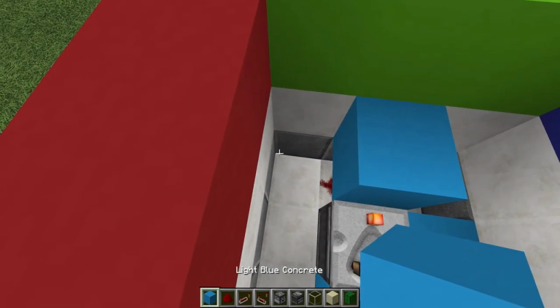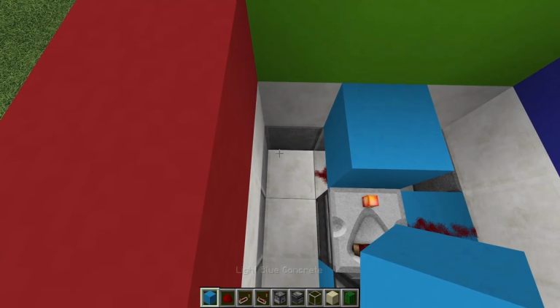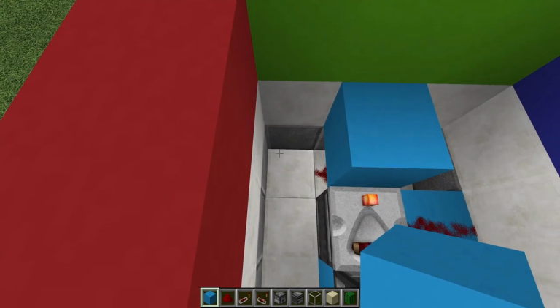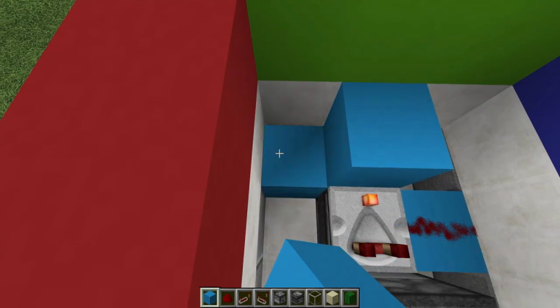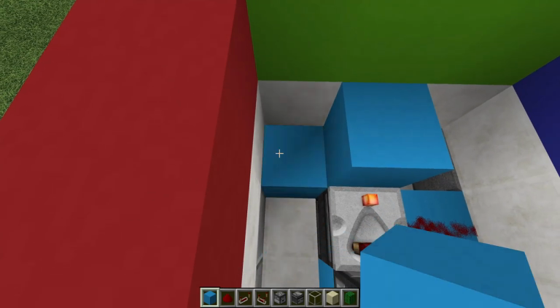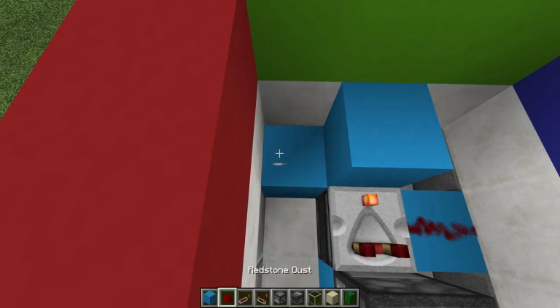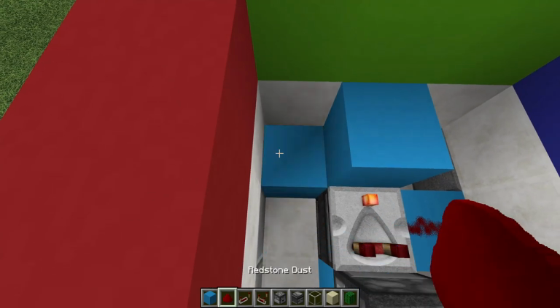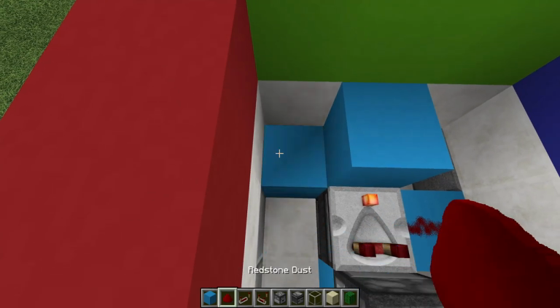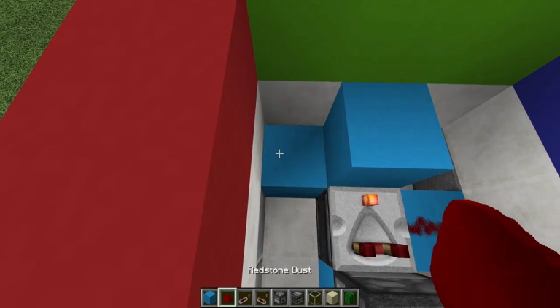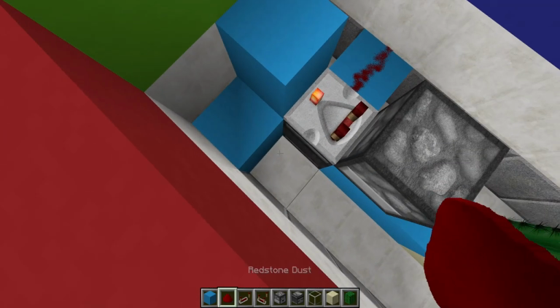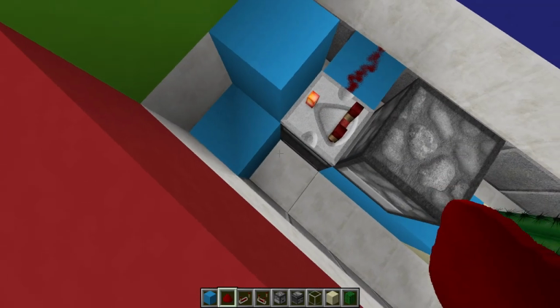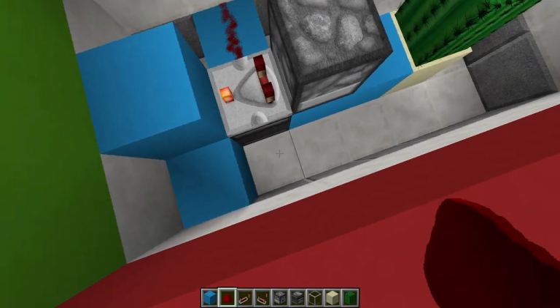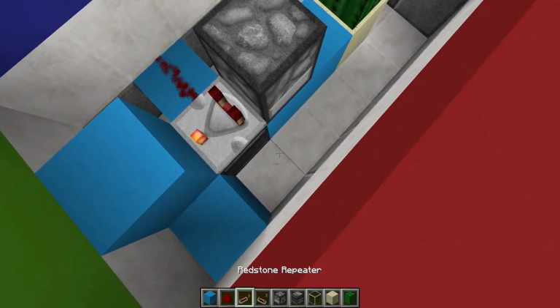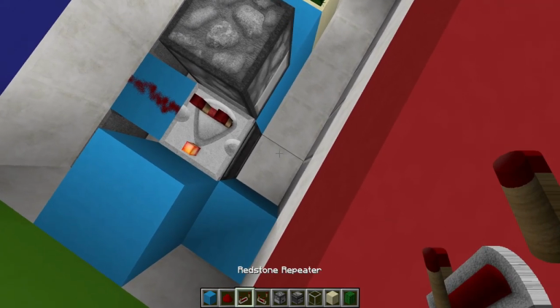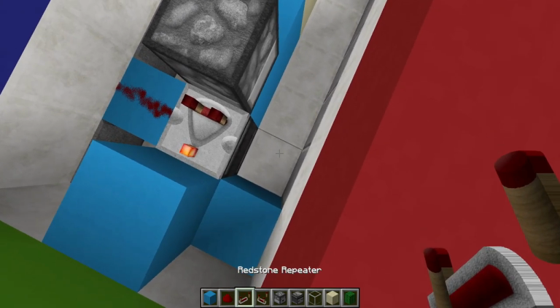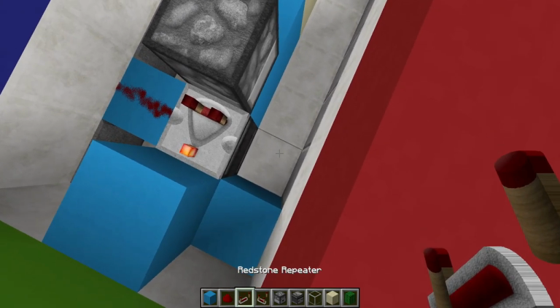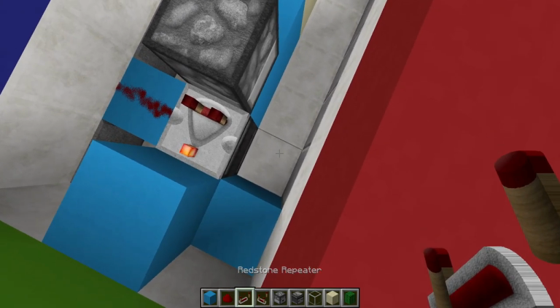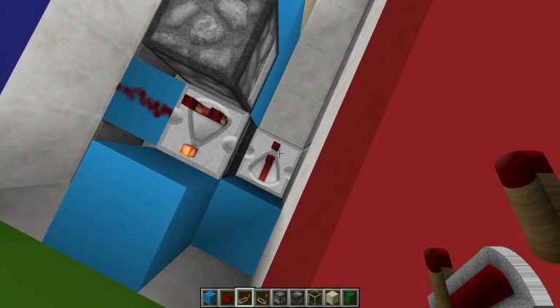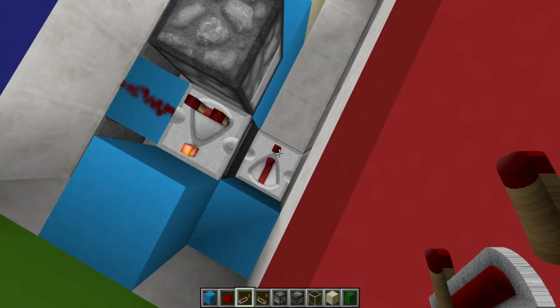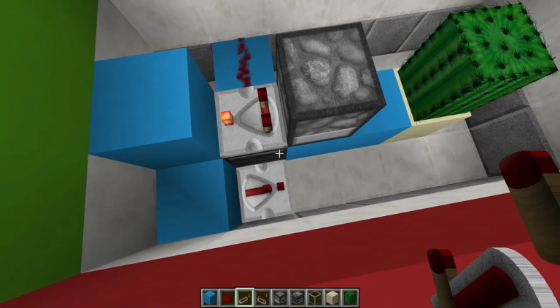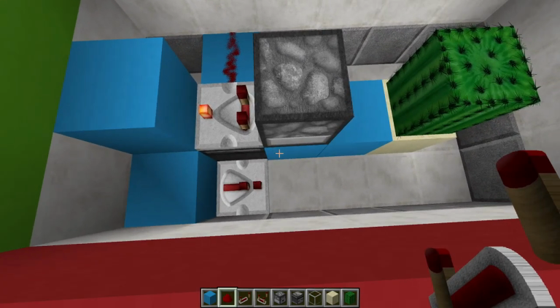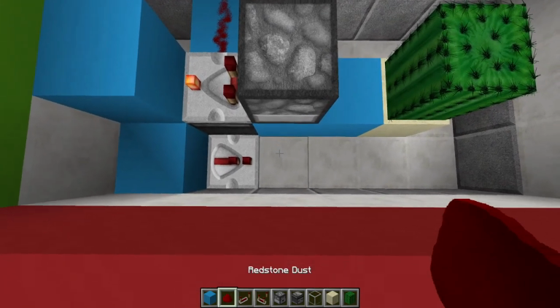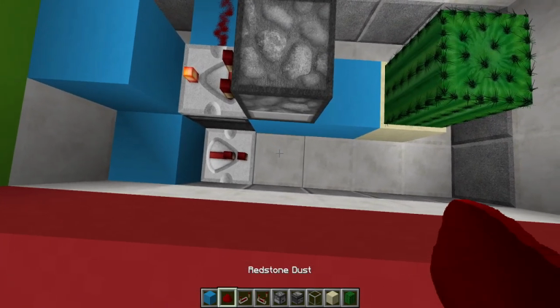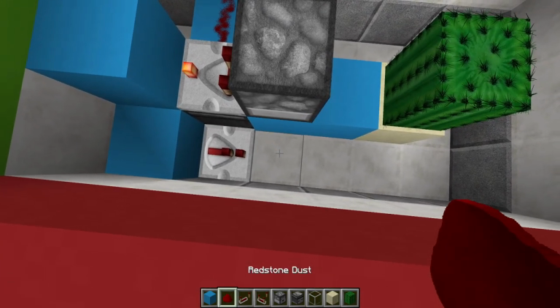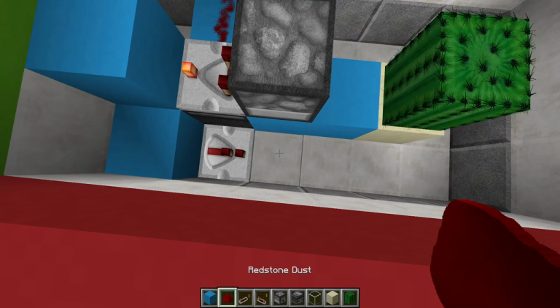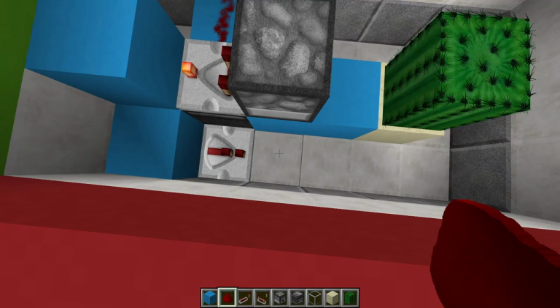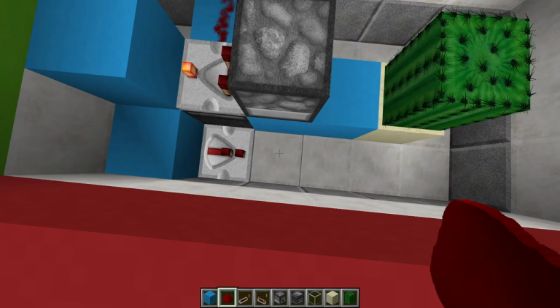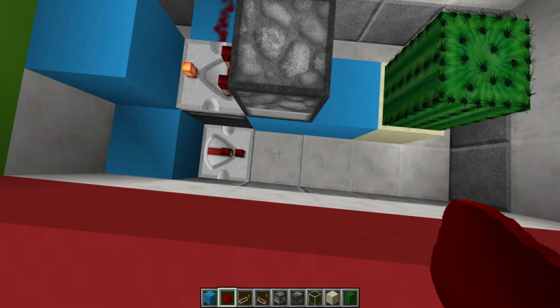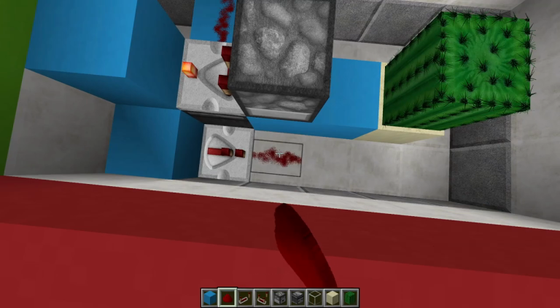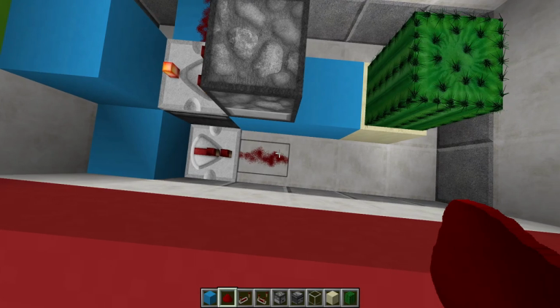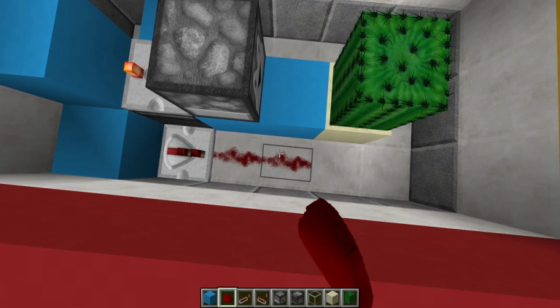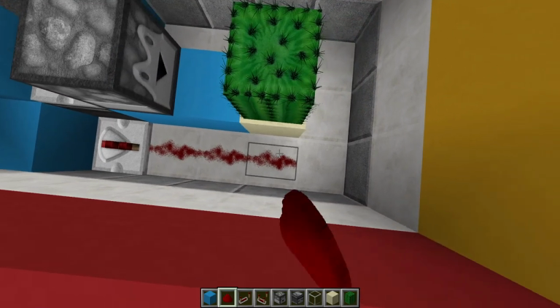Over here, place a block, then place a repeater going forward like so — perfect. Then add redstone dust and wrap it all around until you get to the other side.